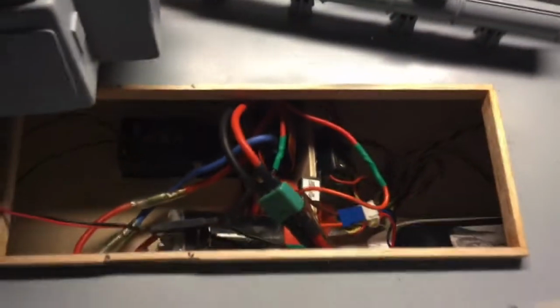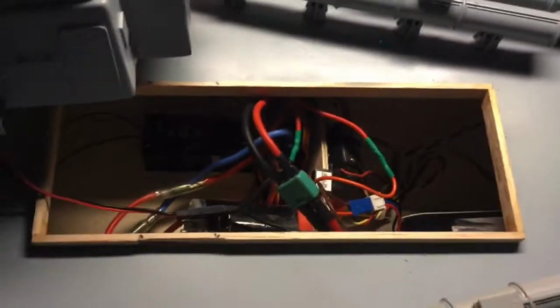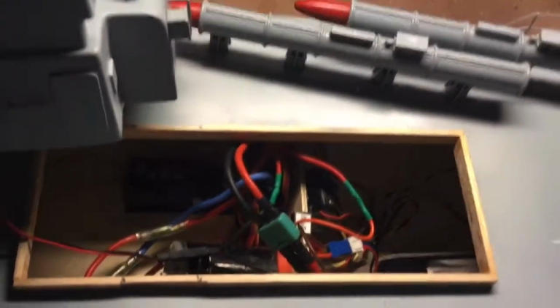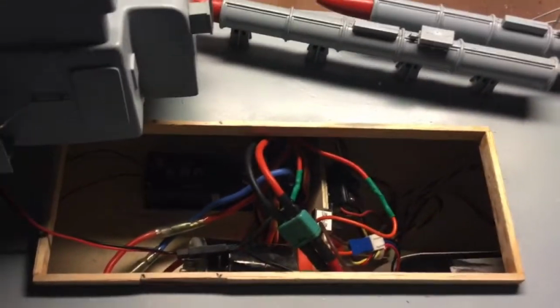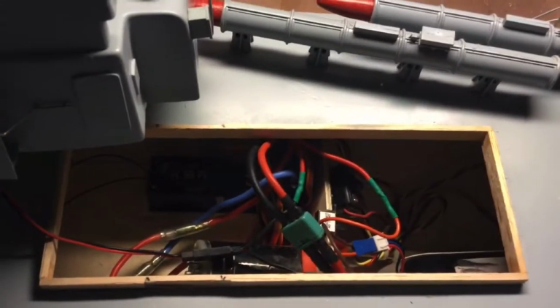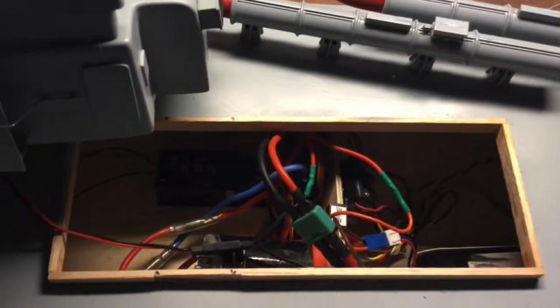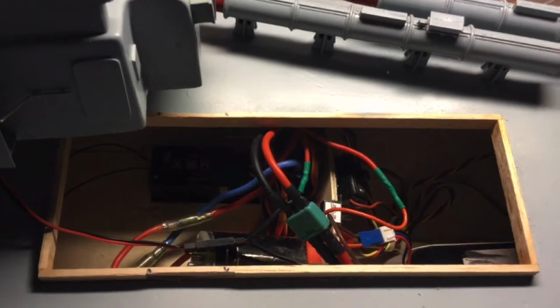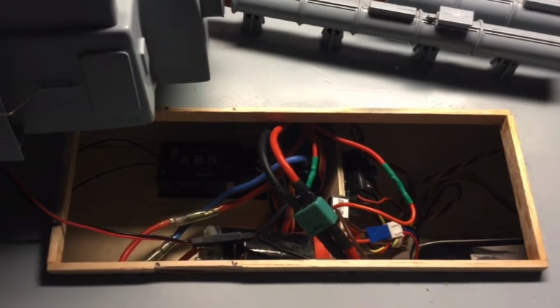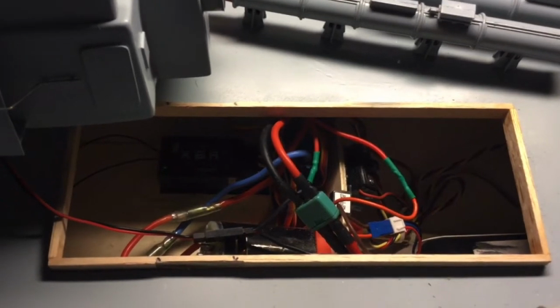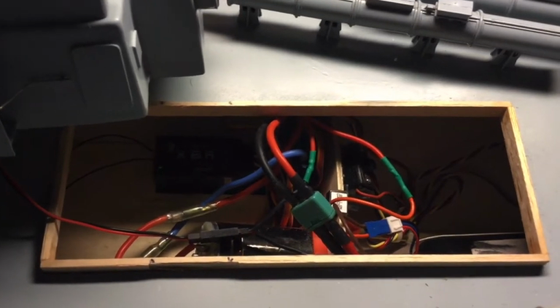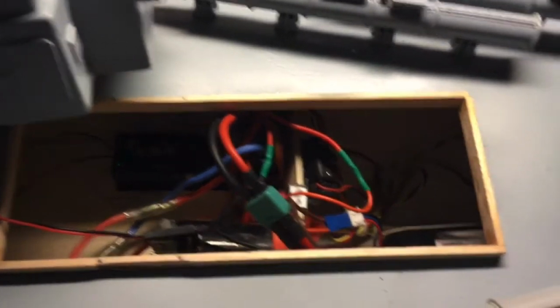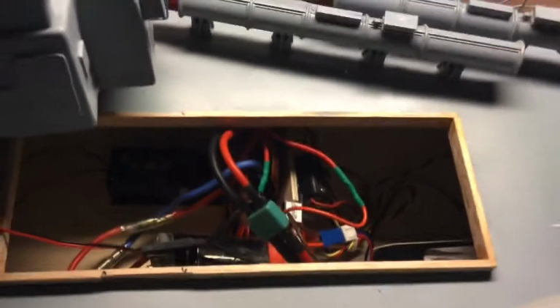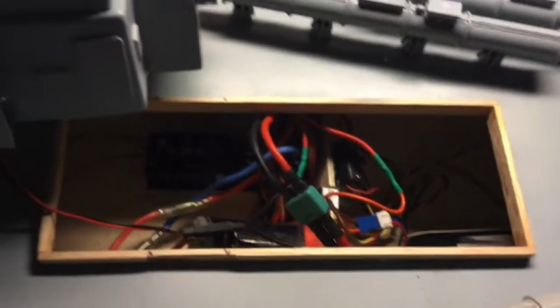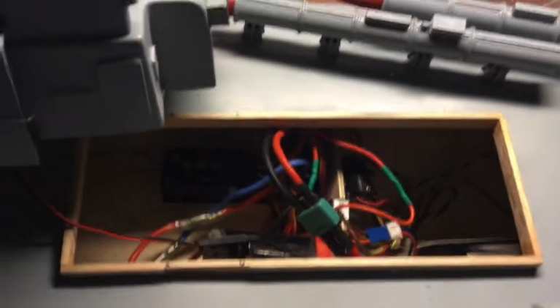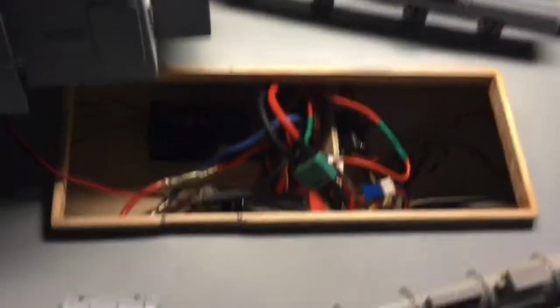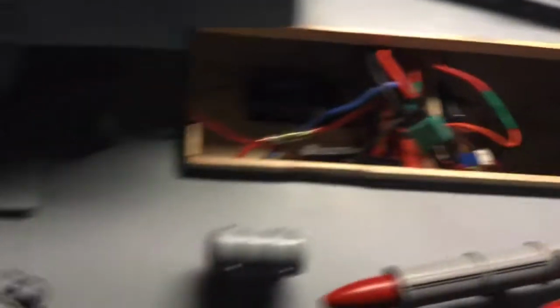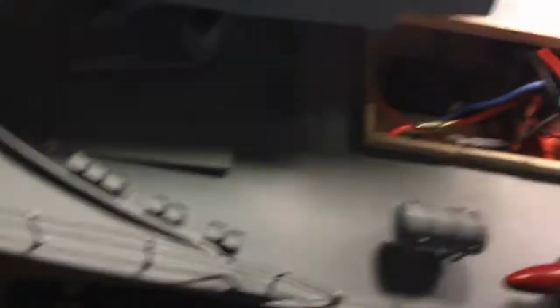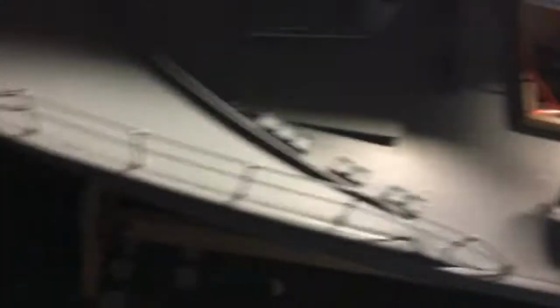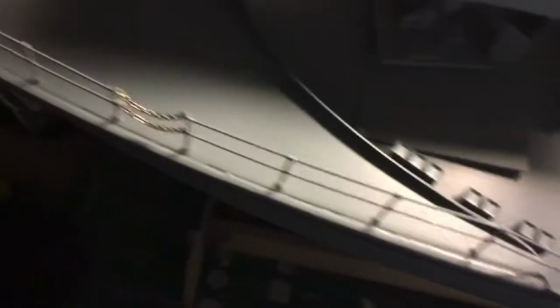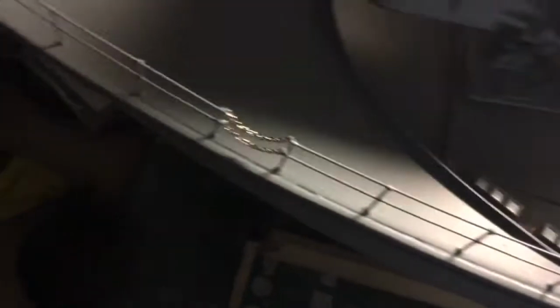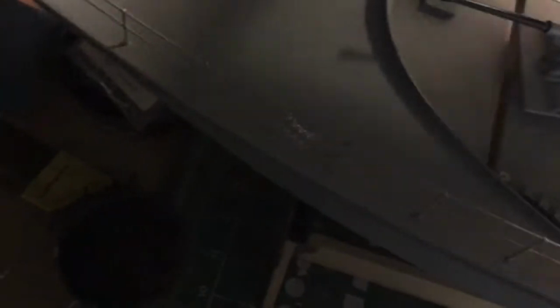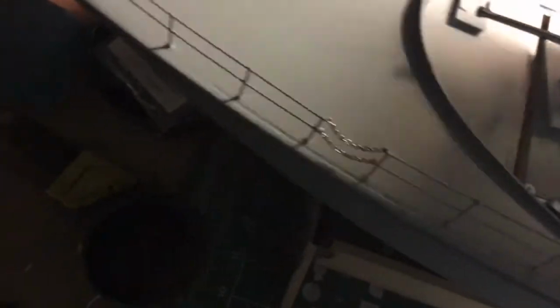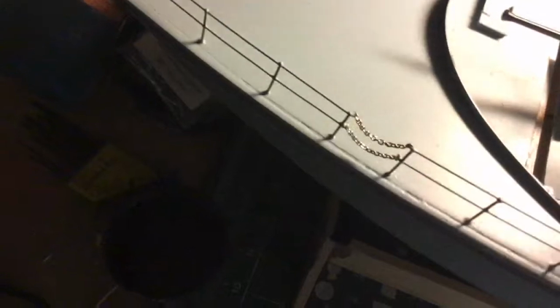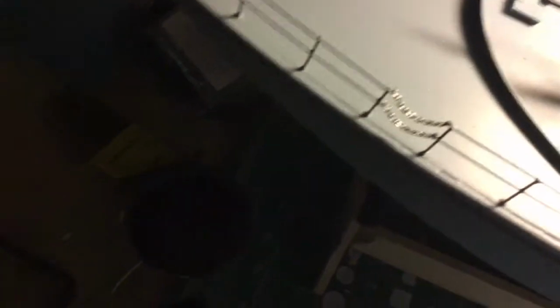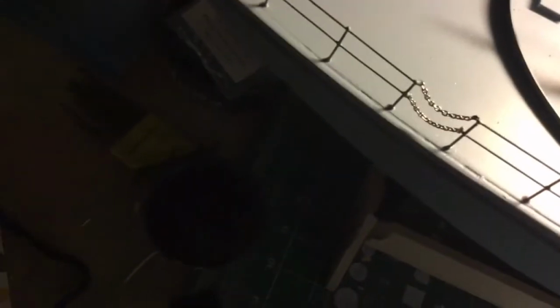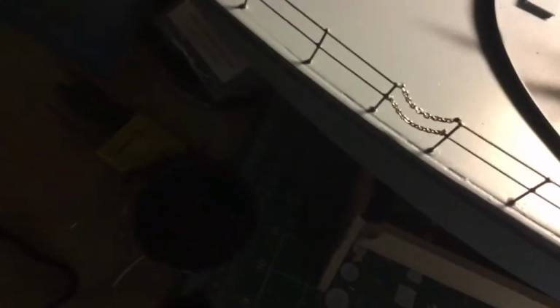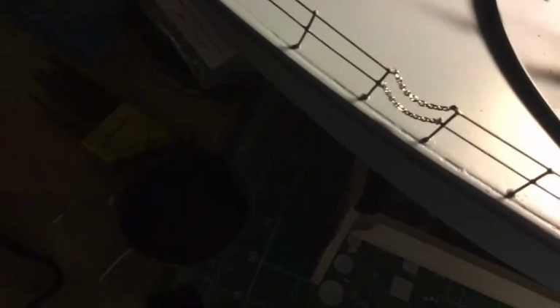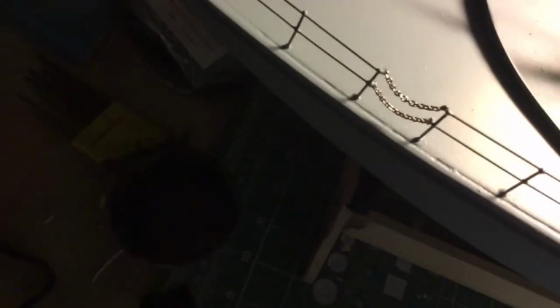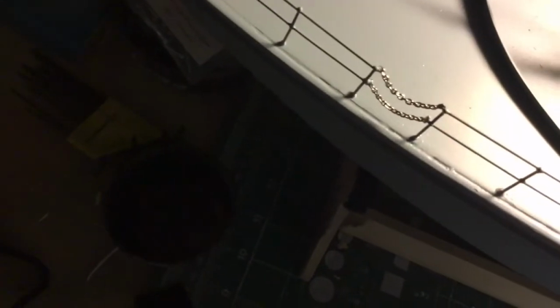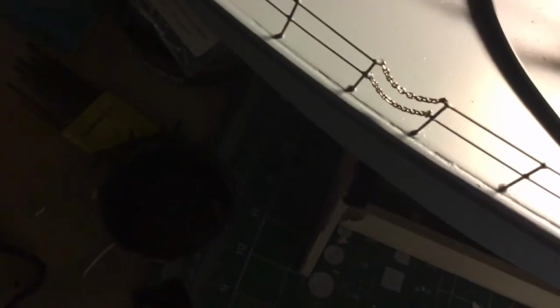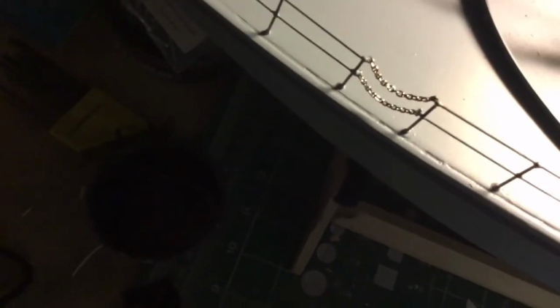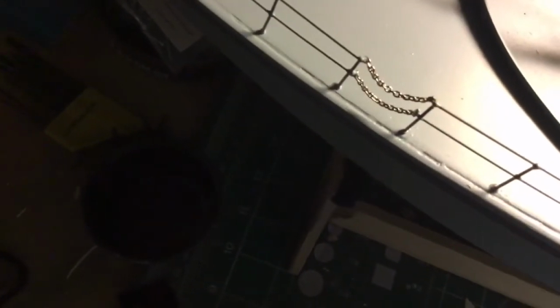A quick shot of the interior. It looks a mess, I know, but it's more organized than you'd think. And we're going to do a function check — make sure everything's working like it's supposed to.